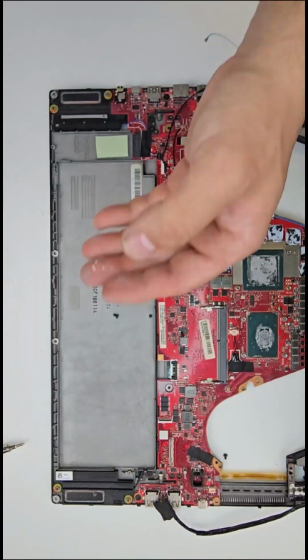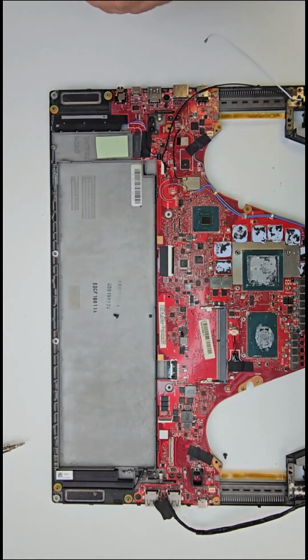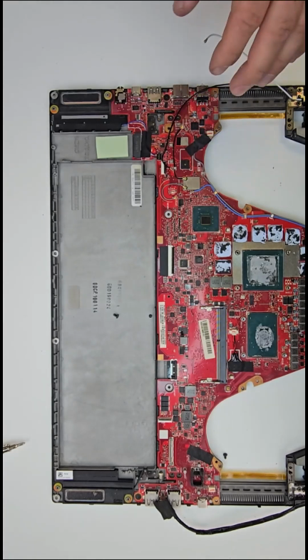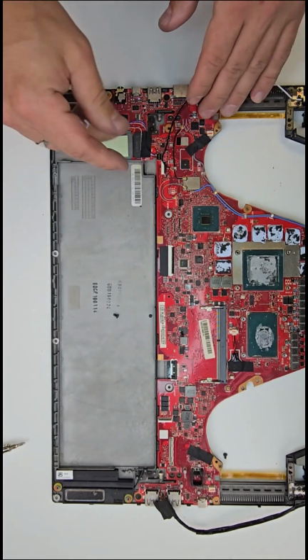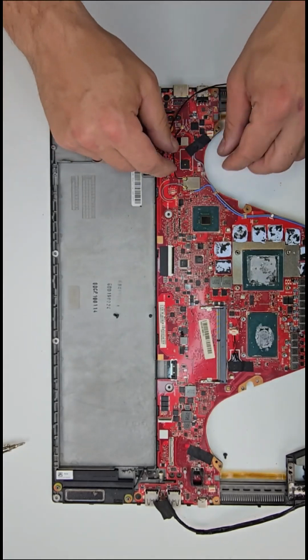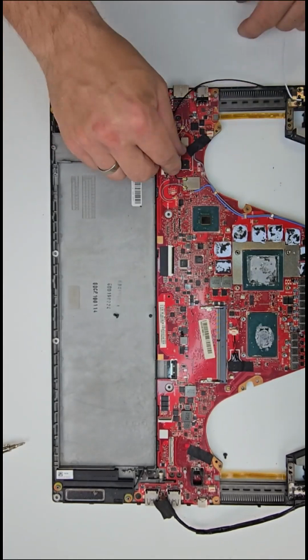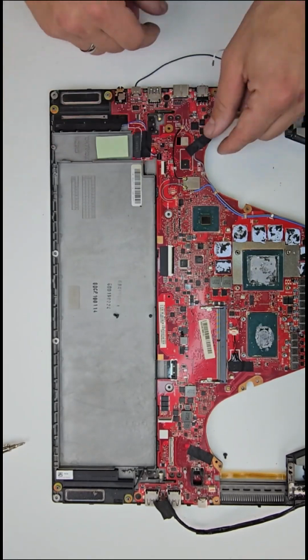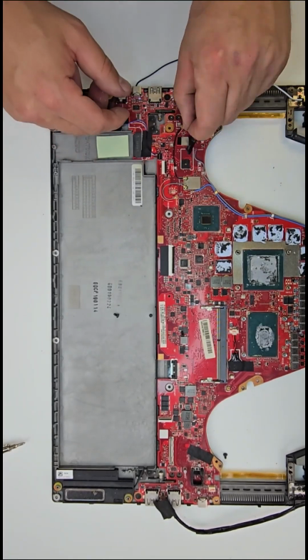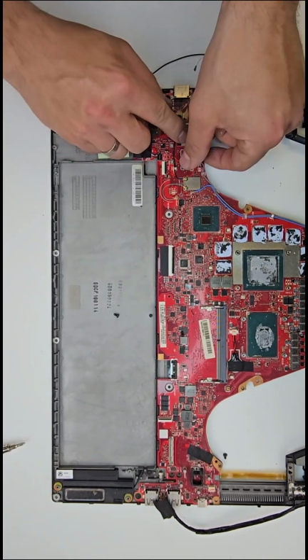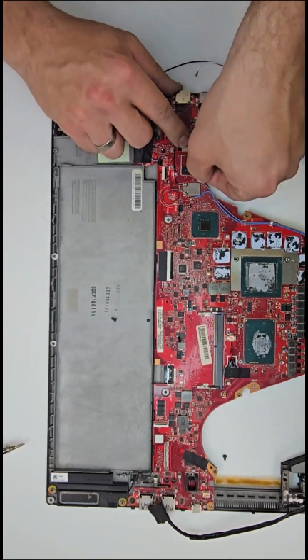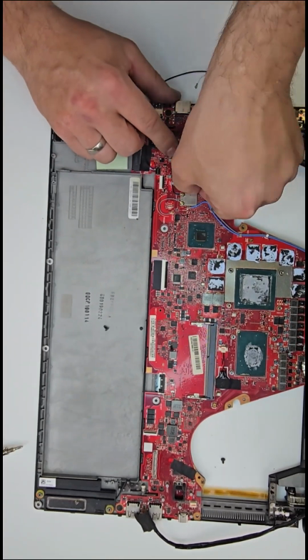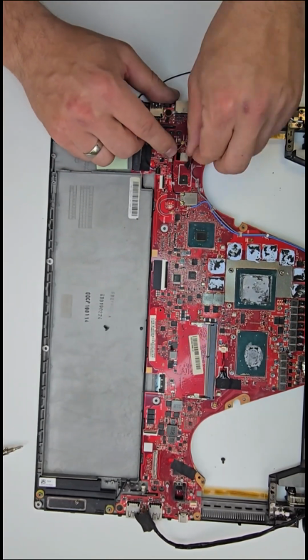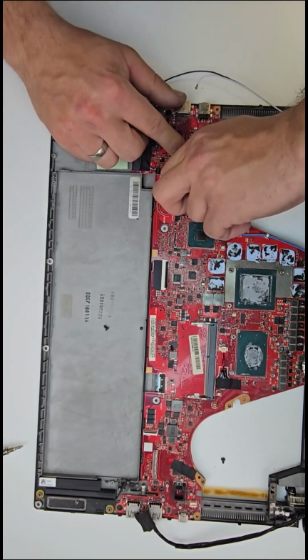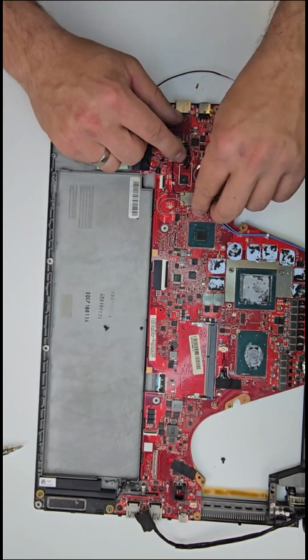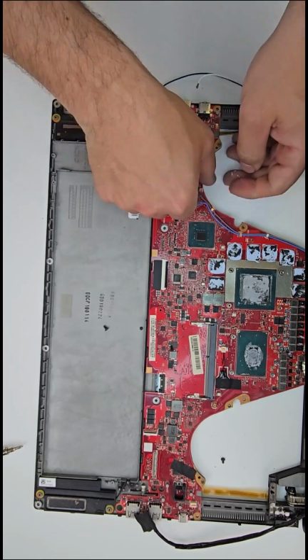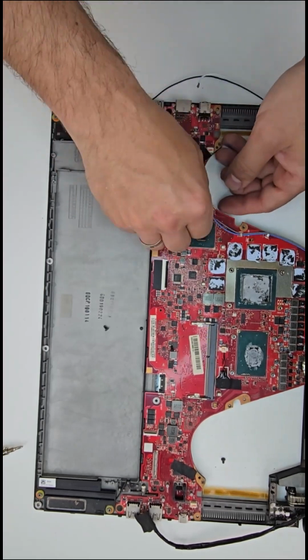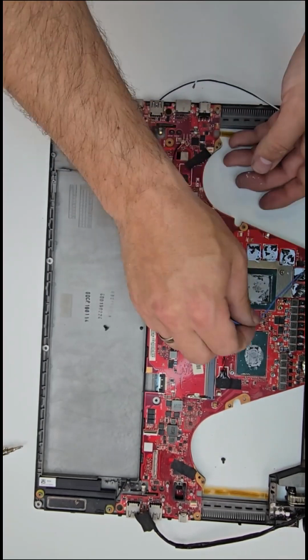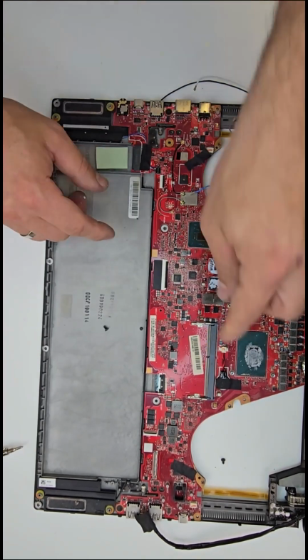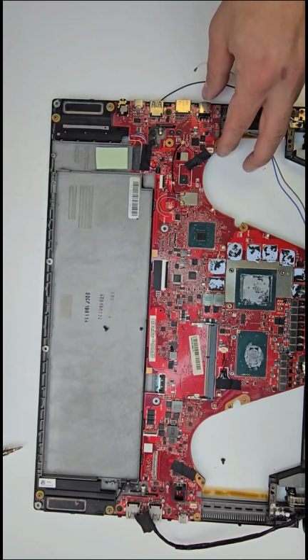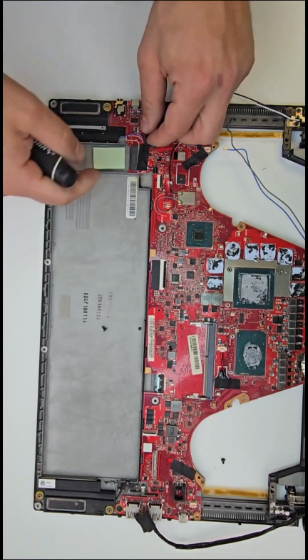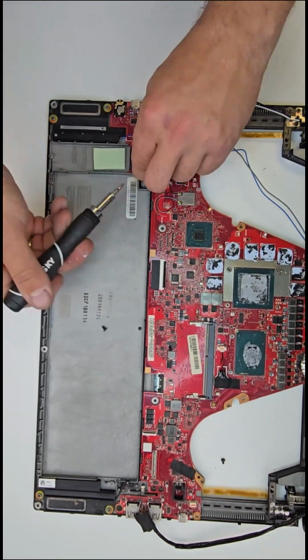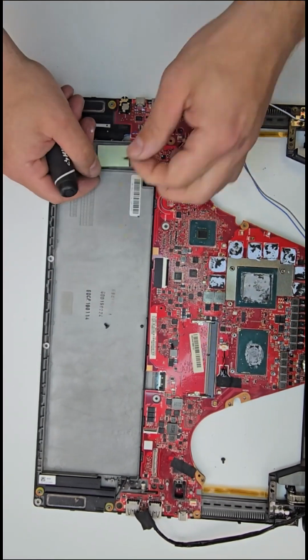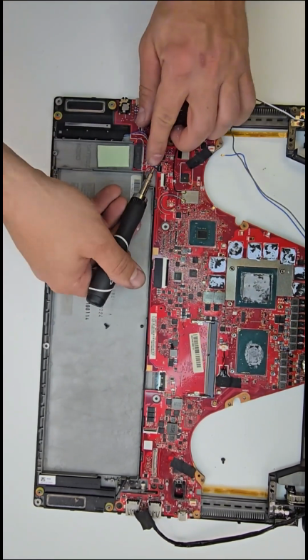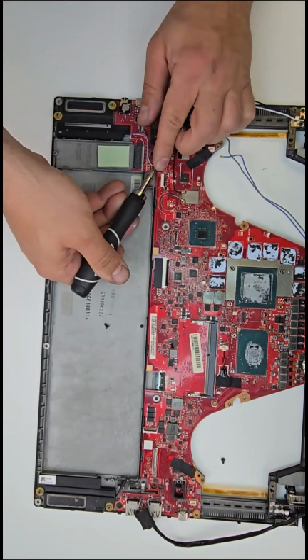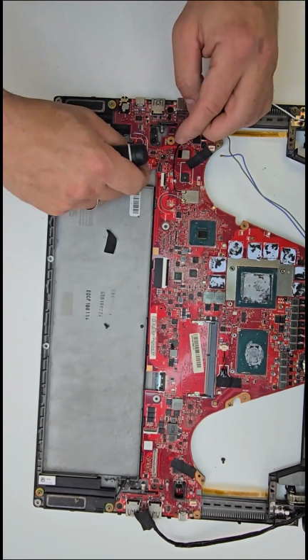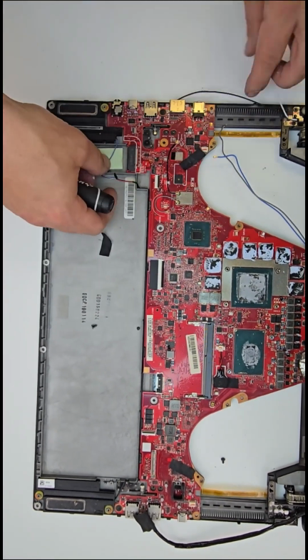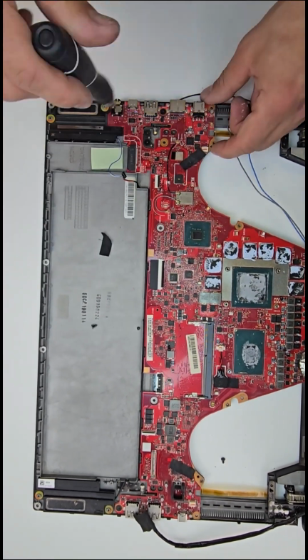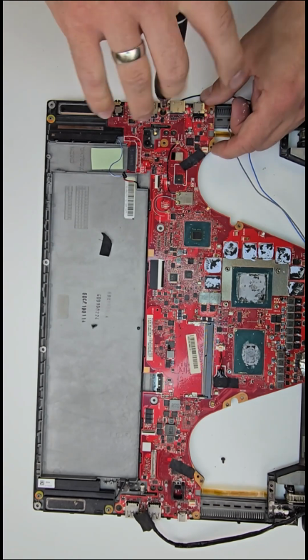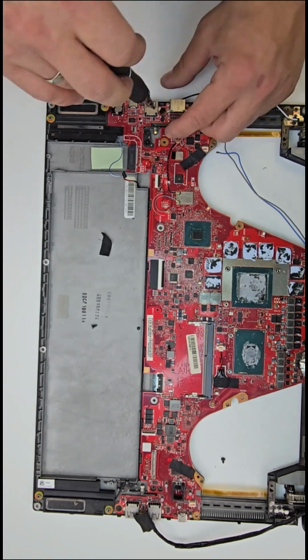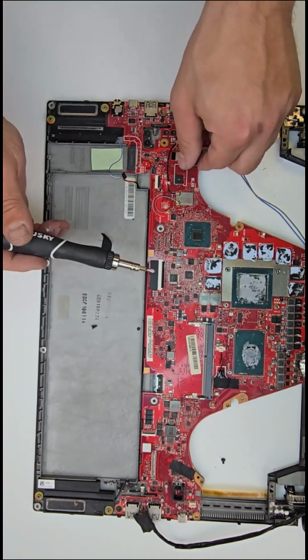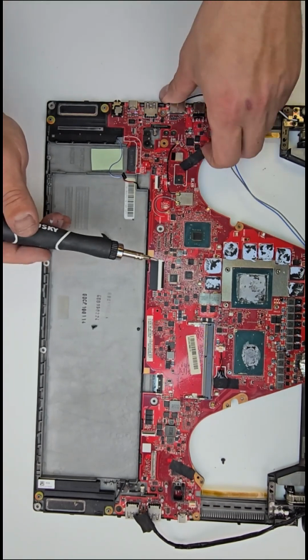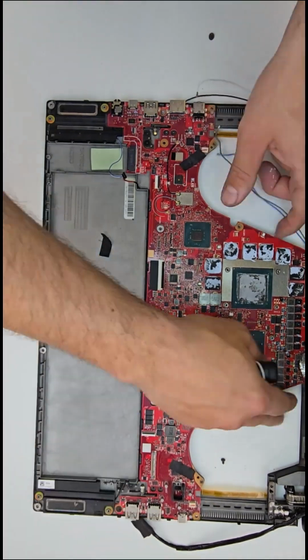Now let's disconnect the Wi-Fi antenna cables and start the motherboard removal process. There are only three screws holding it in place, and with those out, the motherboard comes free.